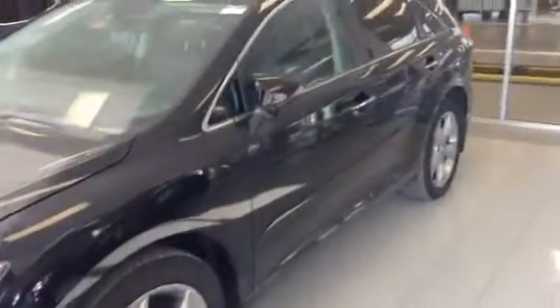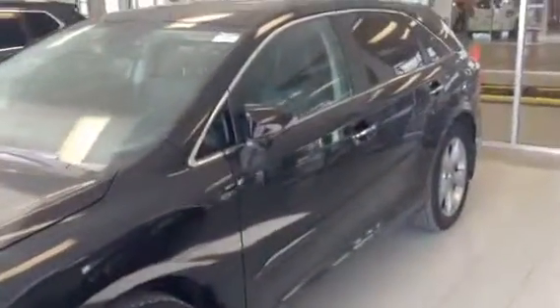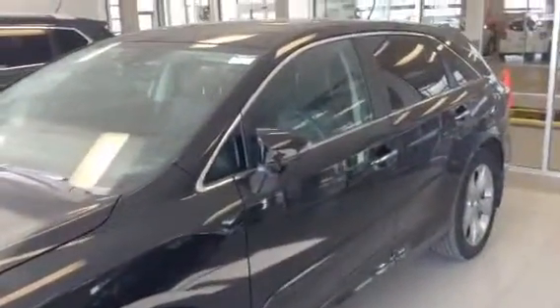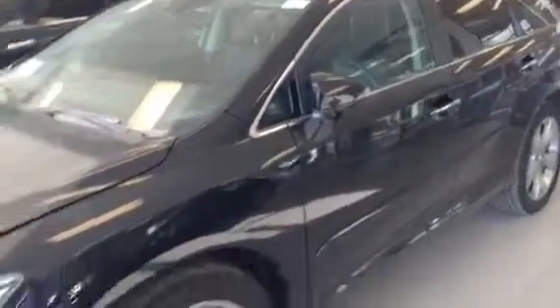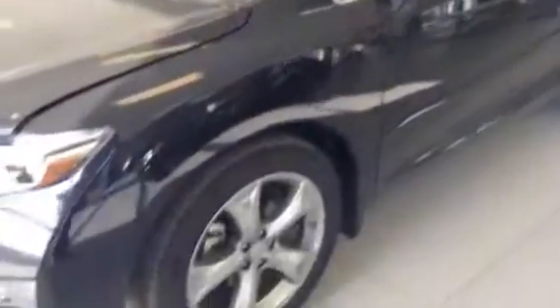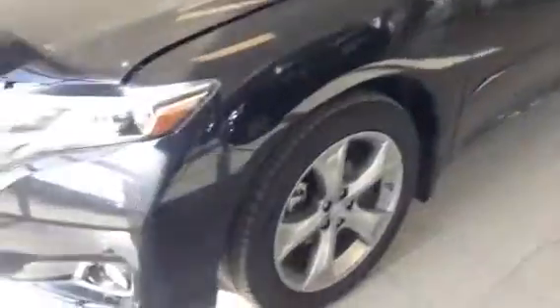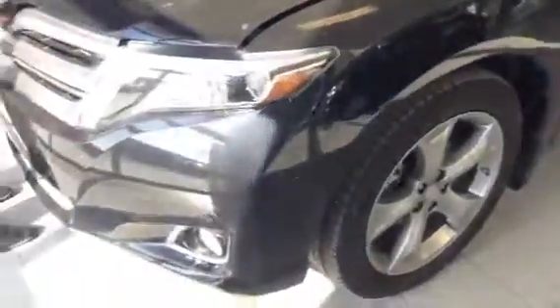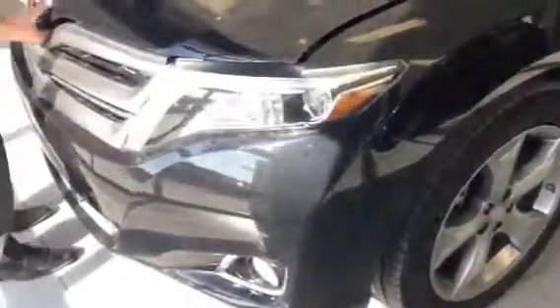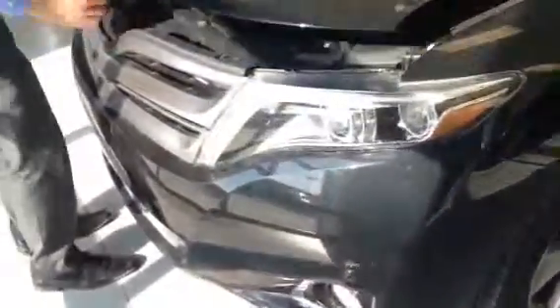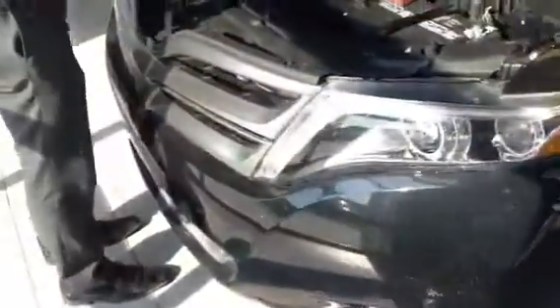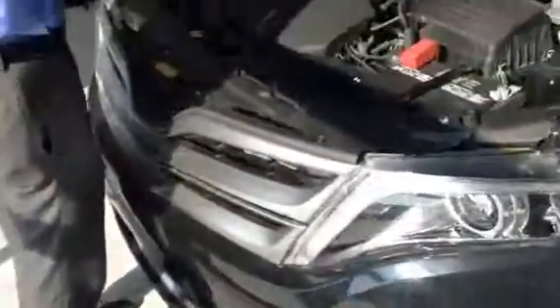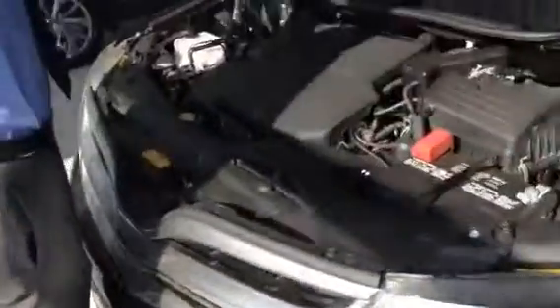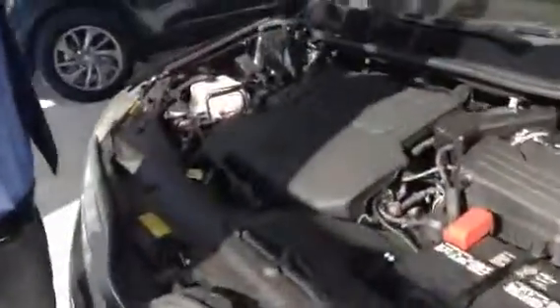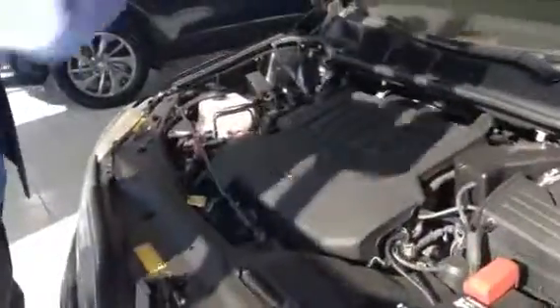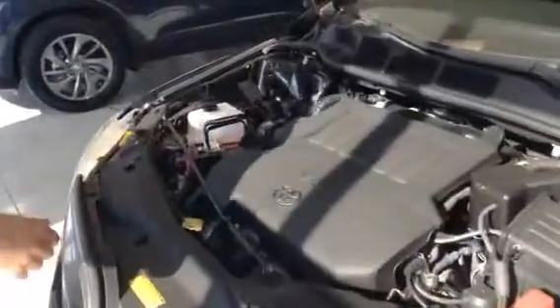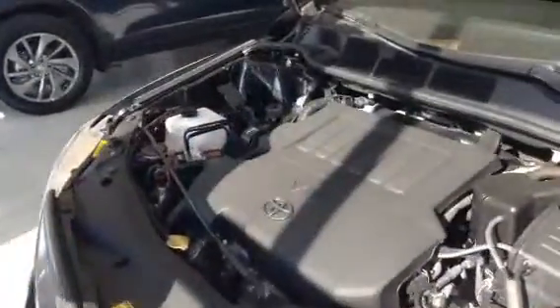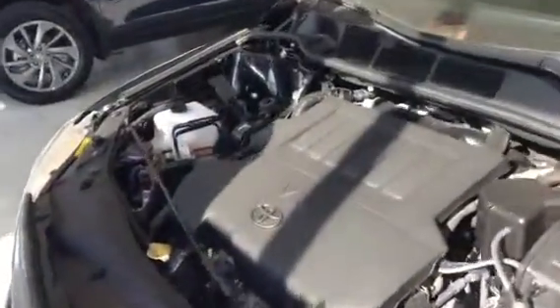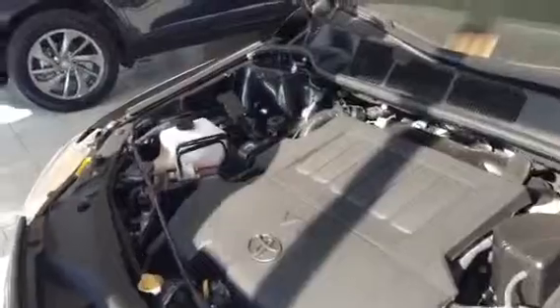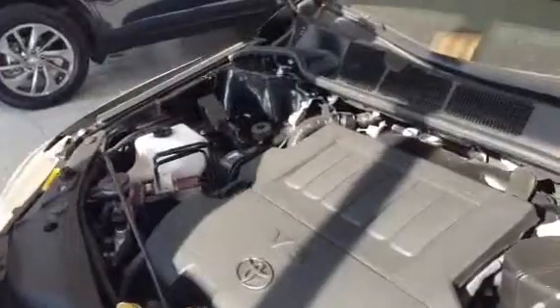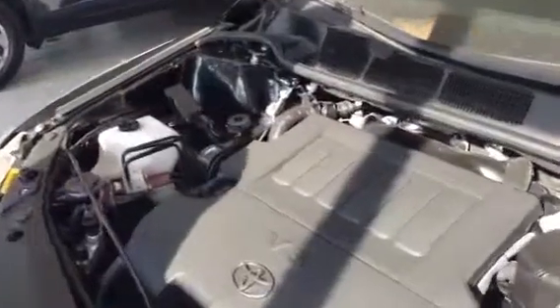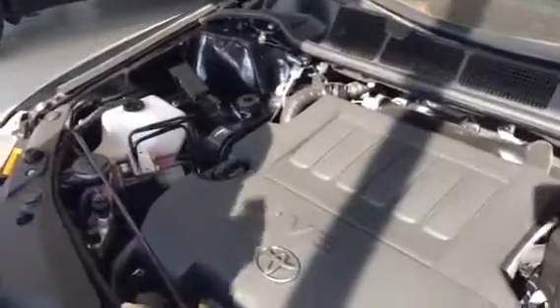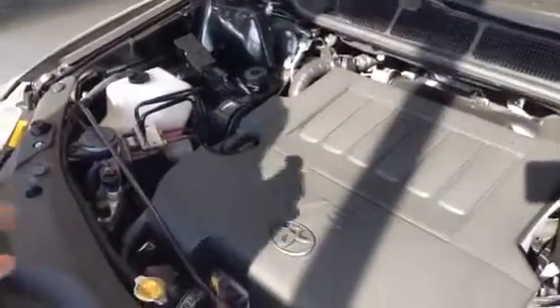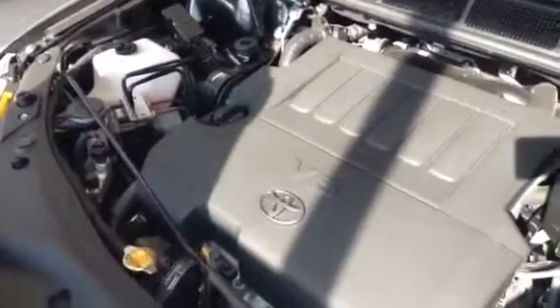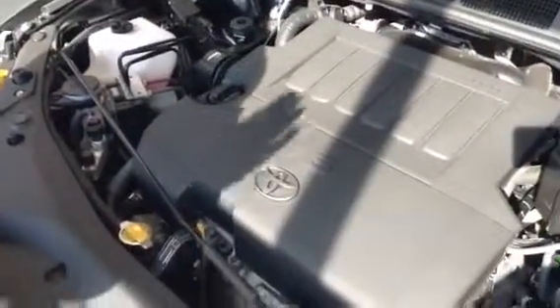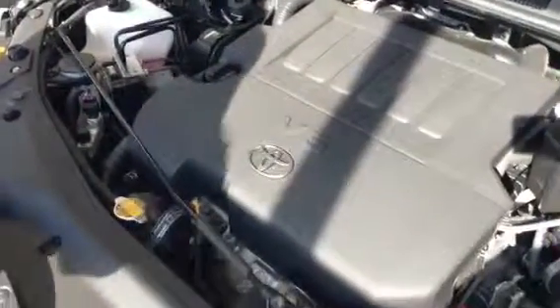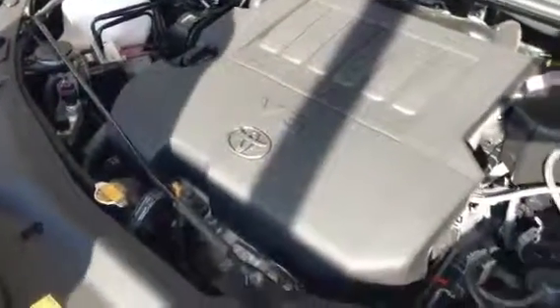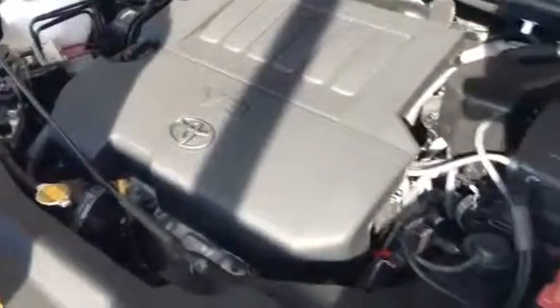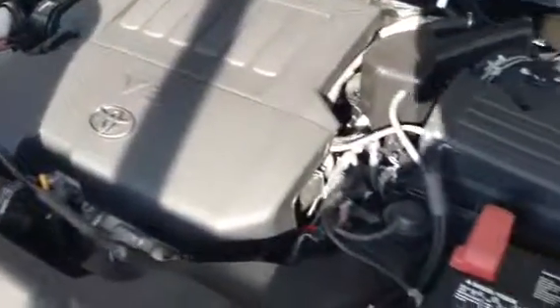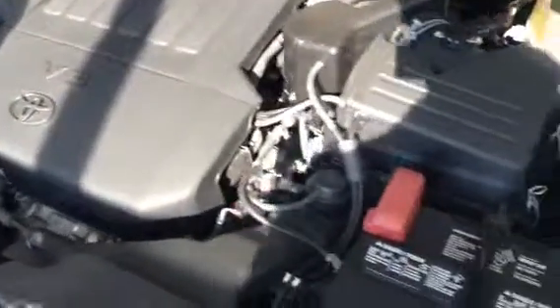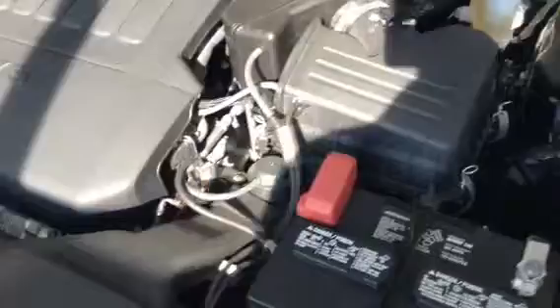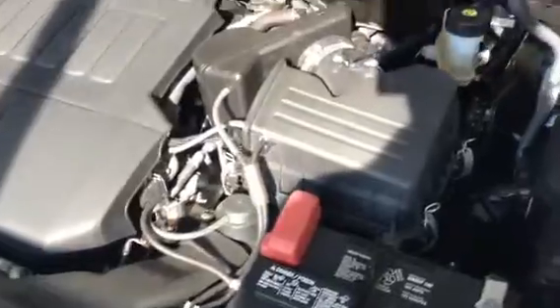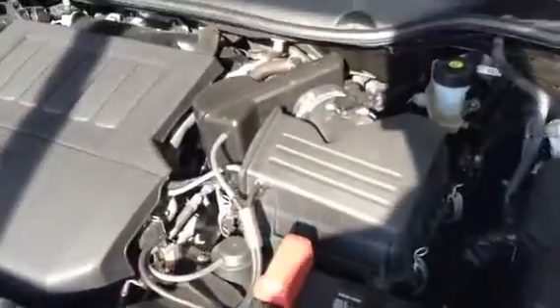Underneath the hood, we're going to look at quite a familiar engine here — an engine that Toyota has mastered: the 3.5 litre V6. Very nice power on this thing and great fuel economy as well.